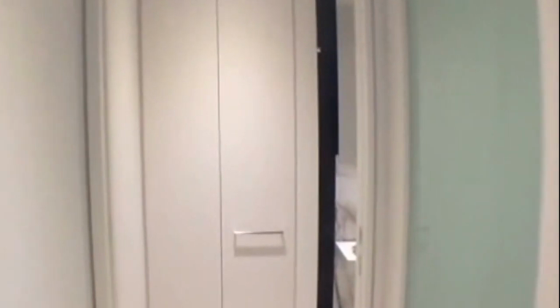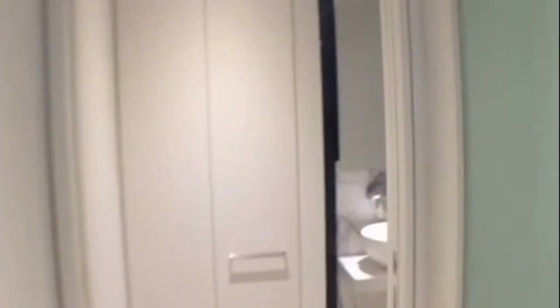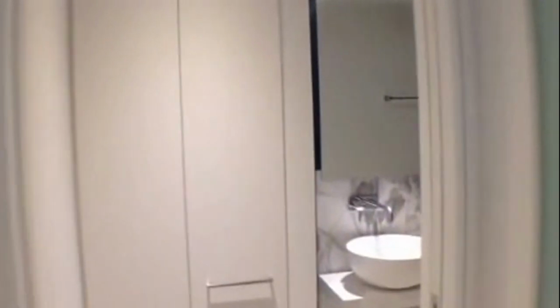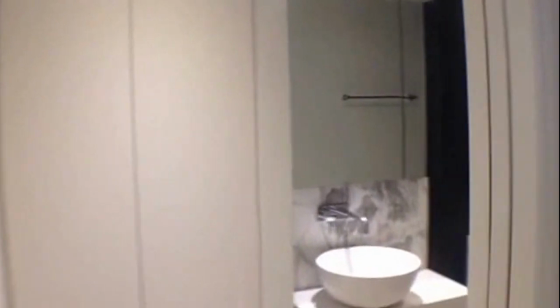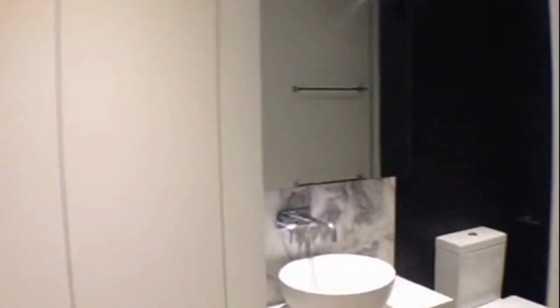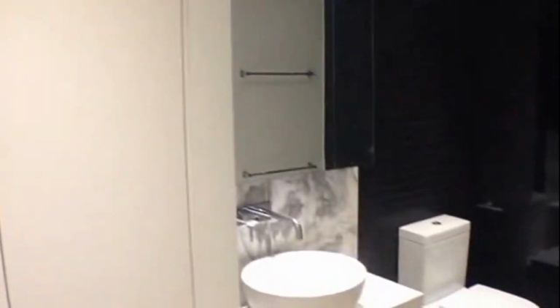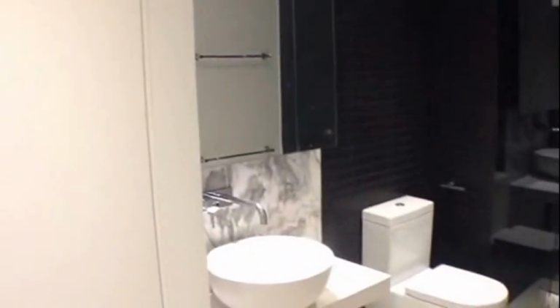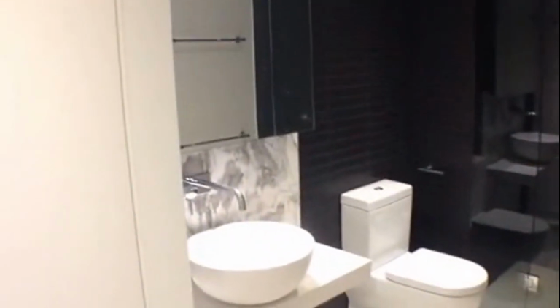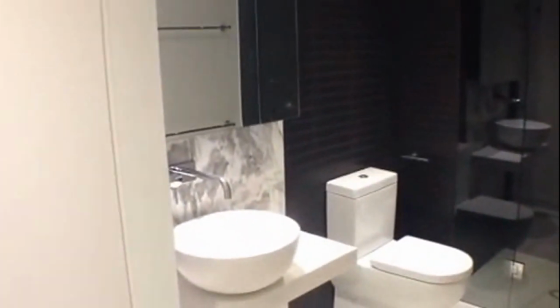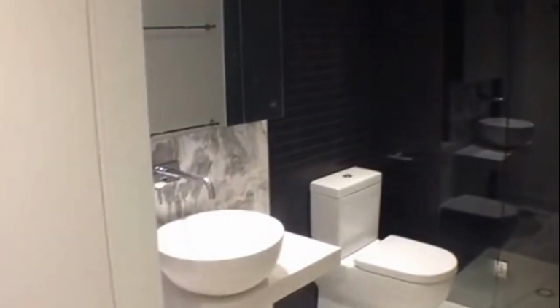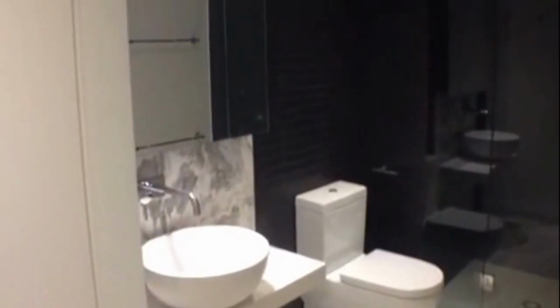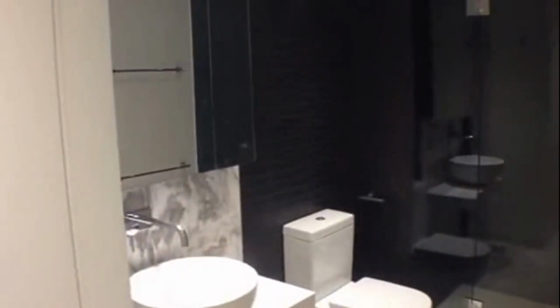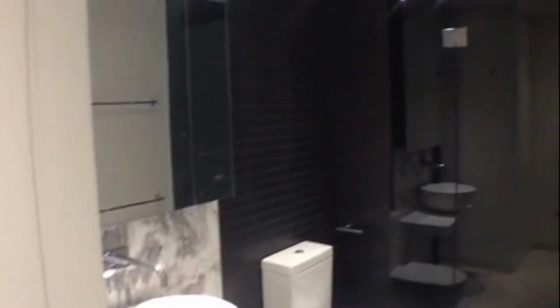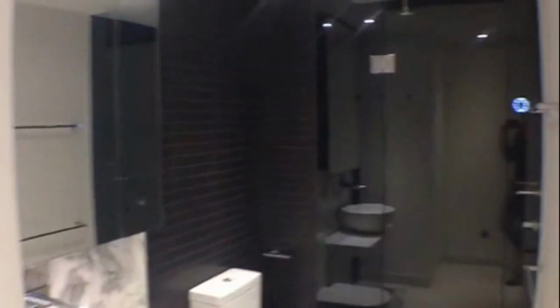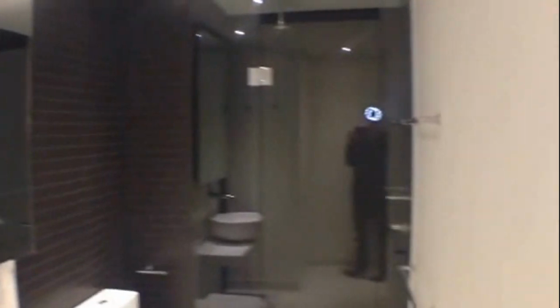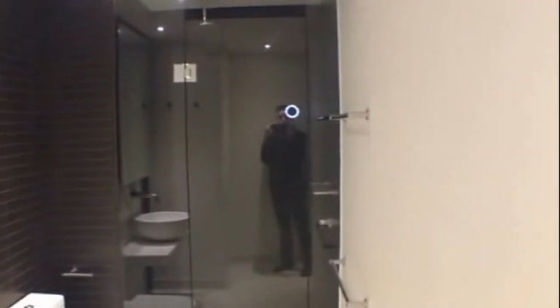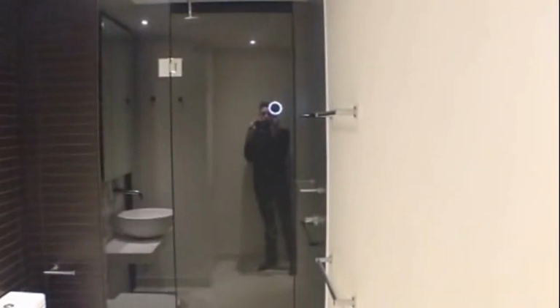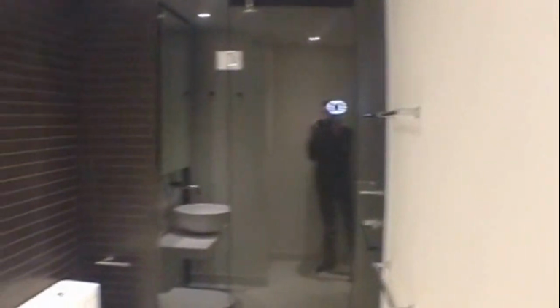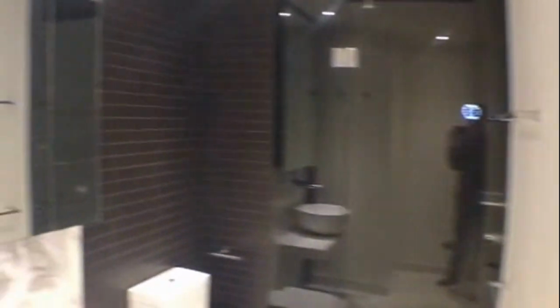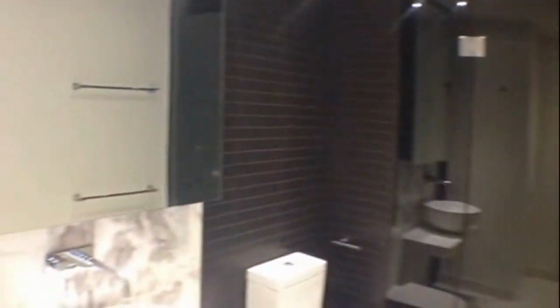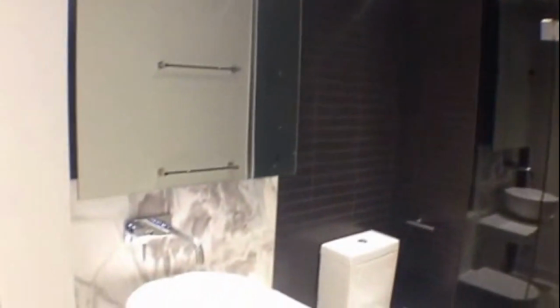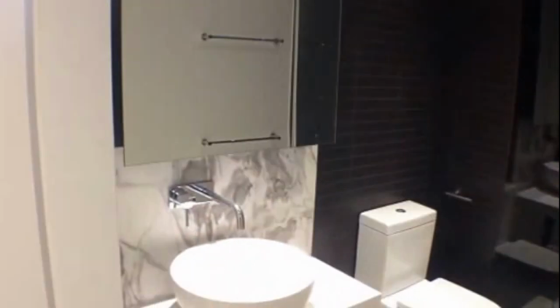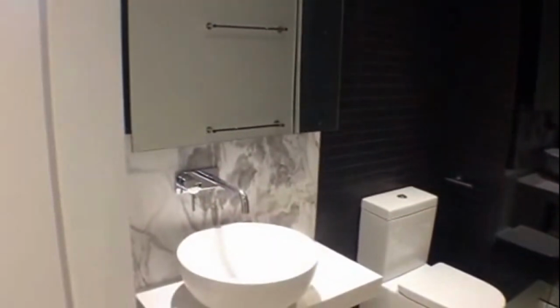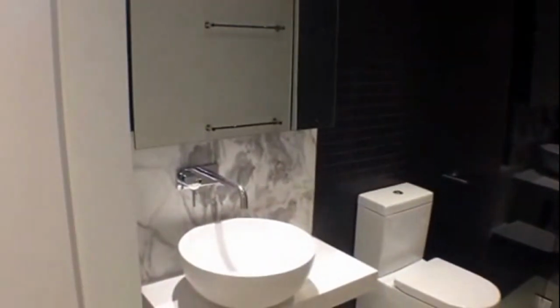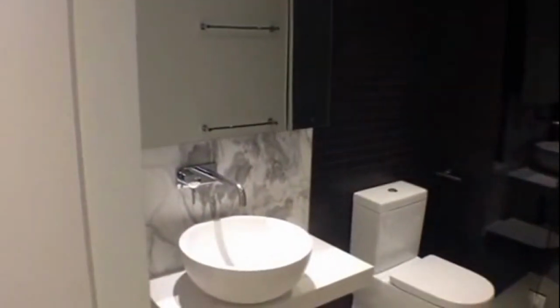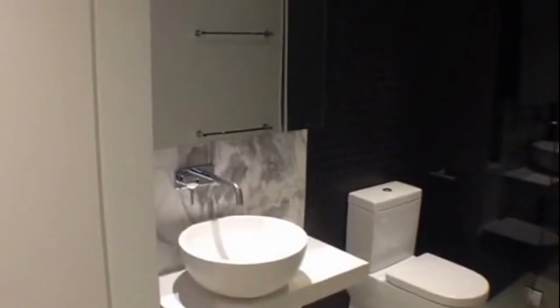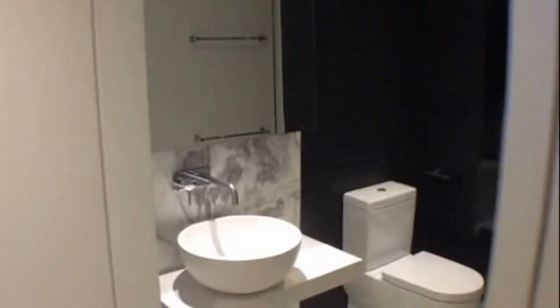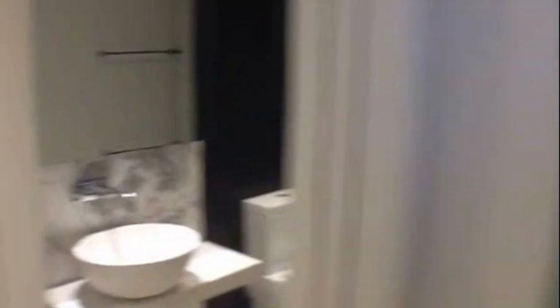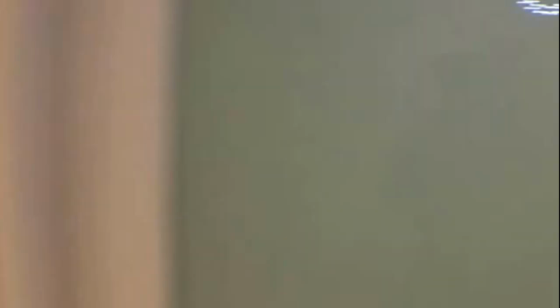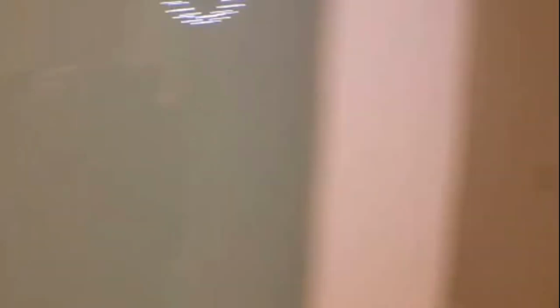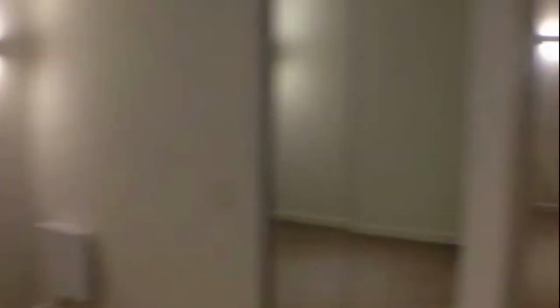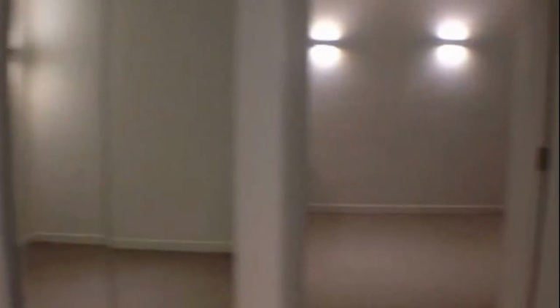Moving directly back and heading down in front of me, take a look at your main bathroom. As you can see, a wonderful bathroom with a stunning color palette, large walk-in shower, marble splash back, and a freestanding basin.